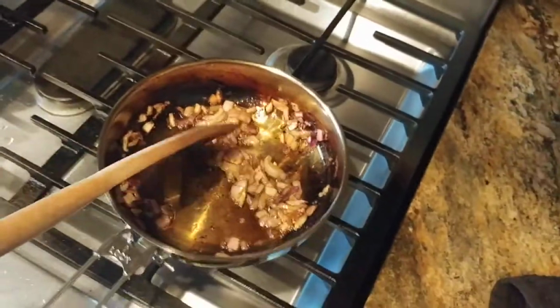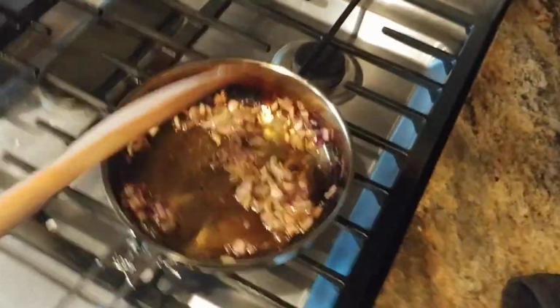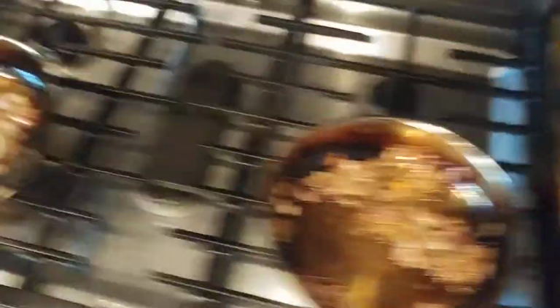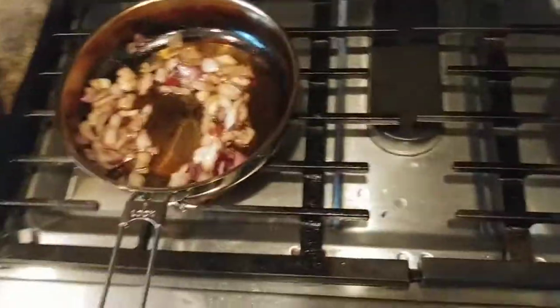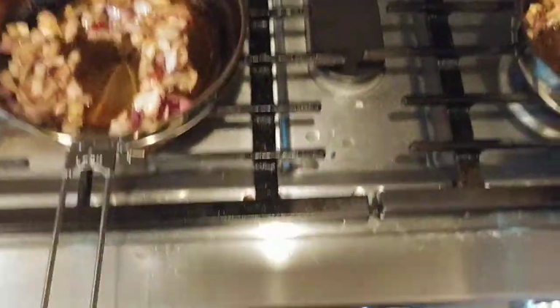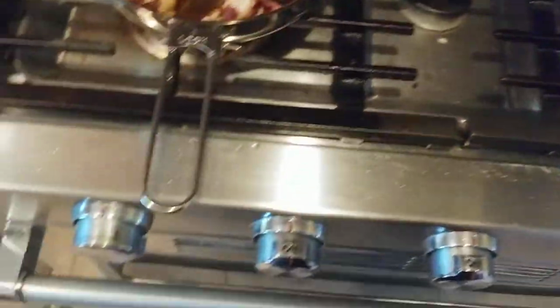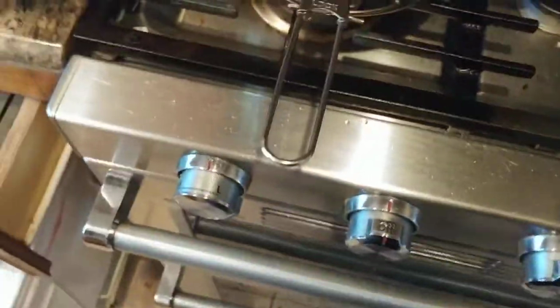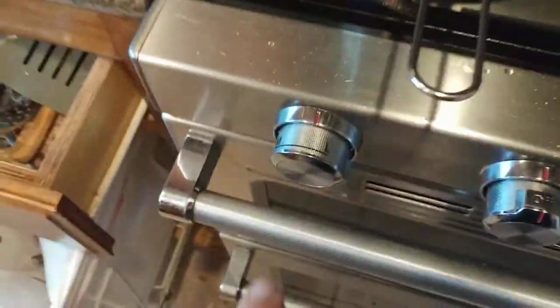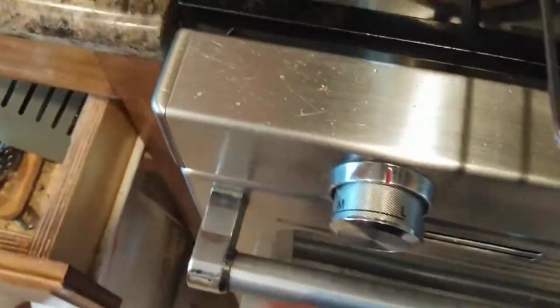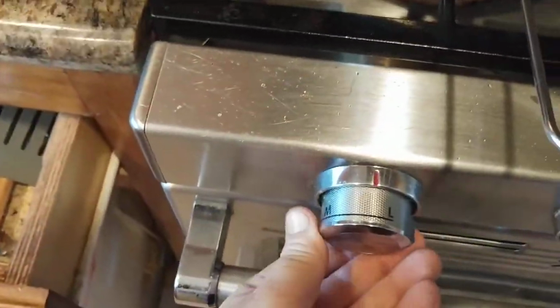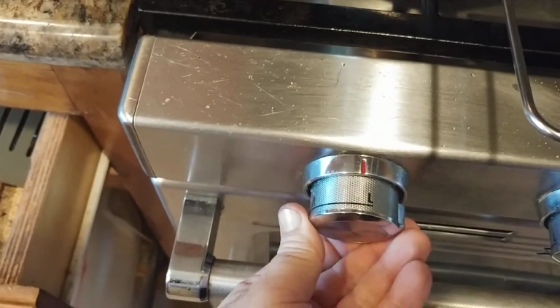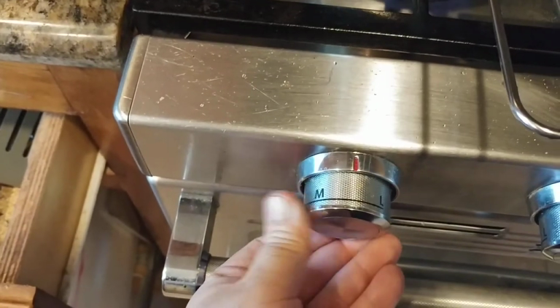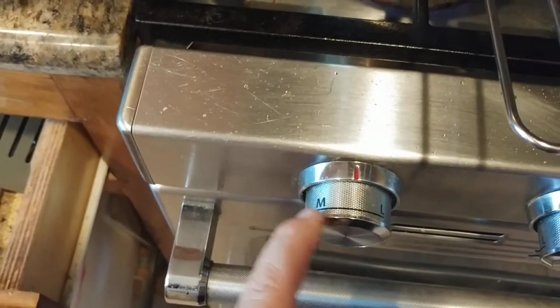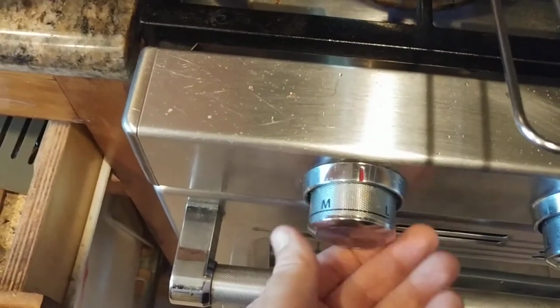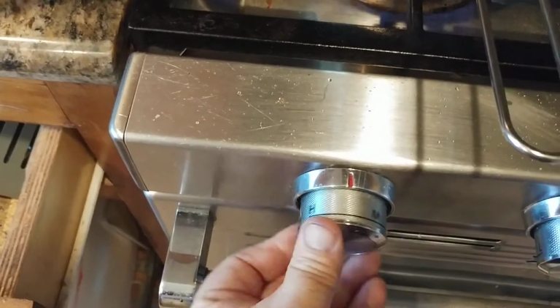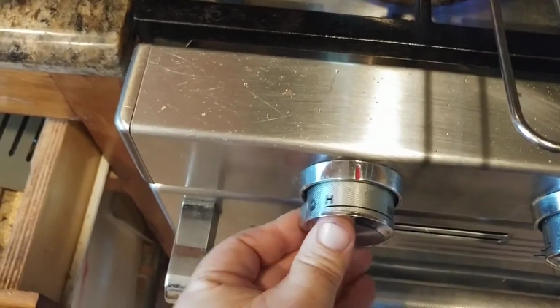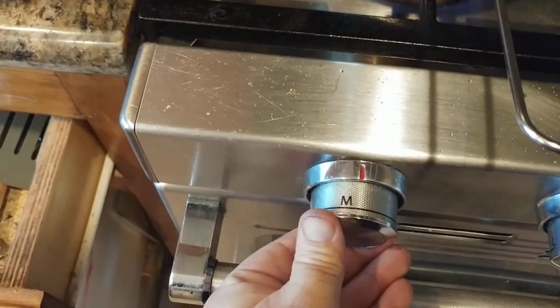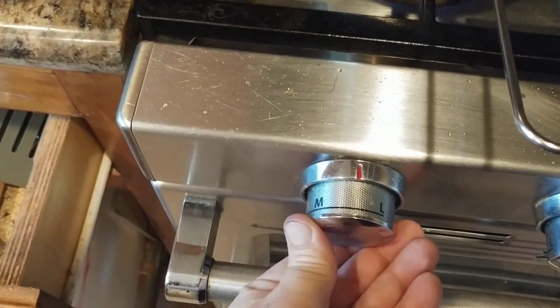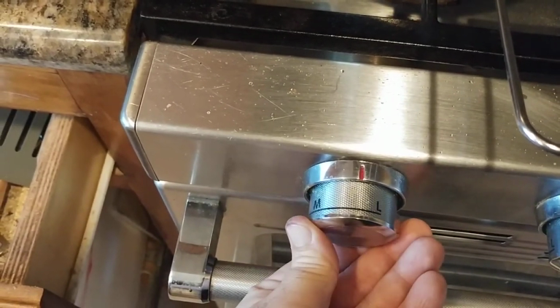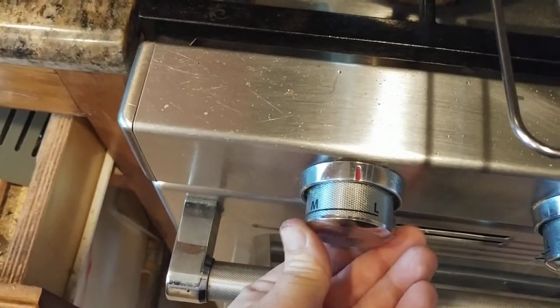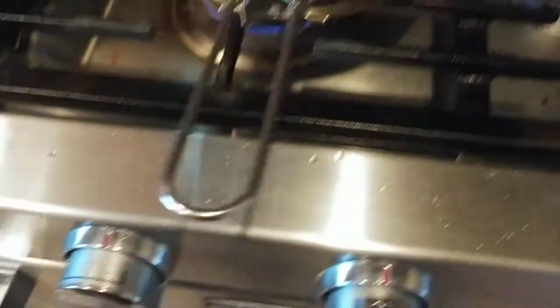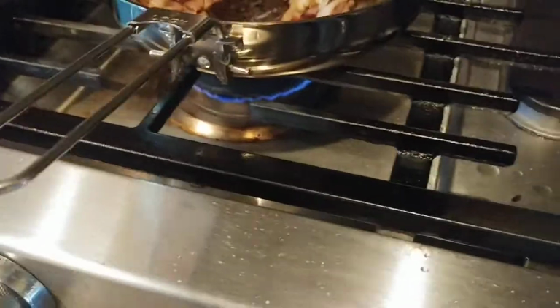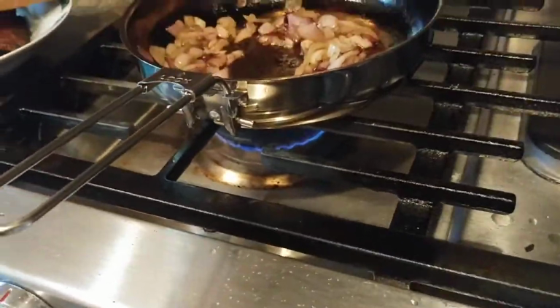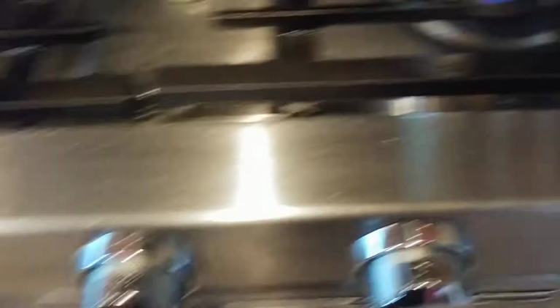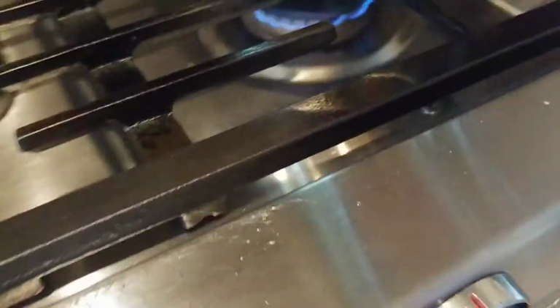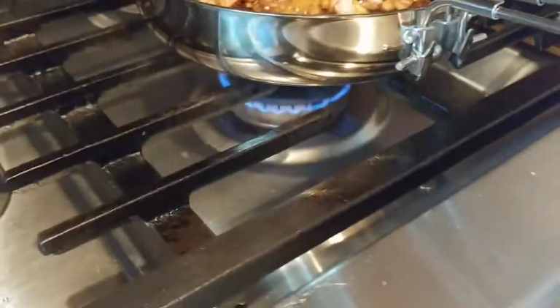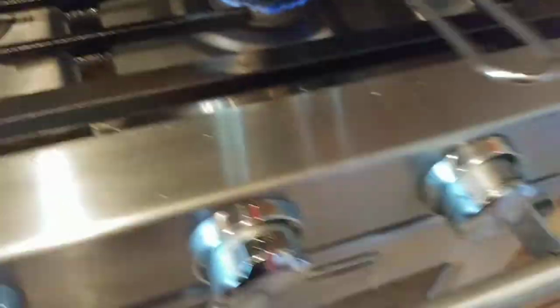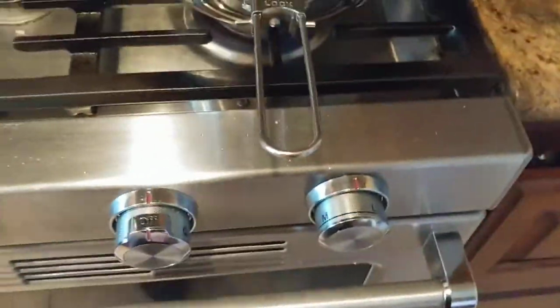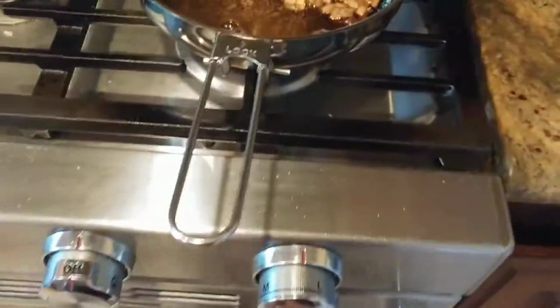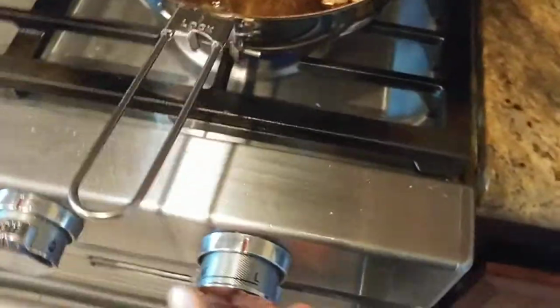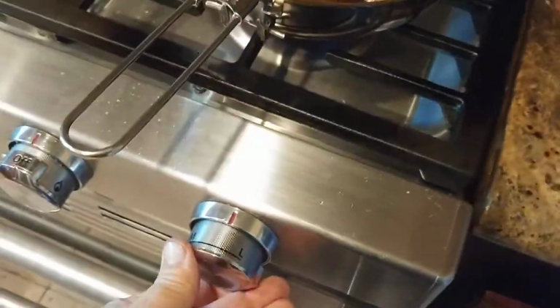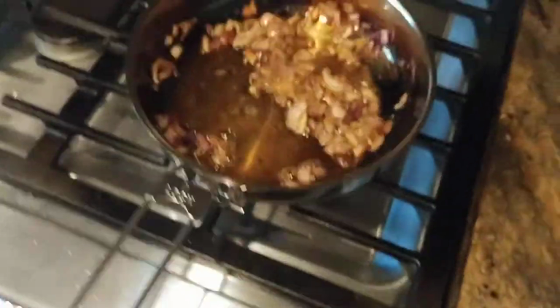I'm on really low heat — that's another little trick. Make sure you're on low heat. Between low, medium, and high, I'm on really, really low heat, as you can see.